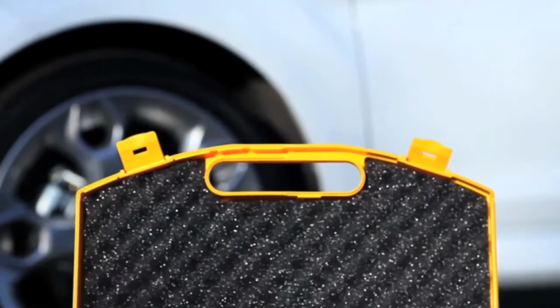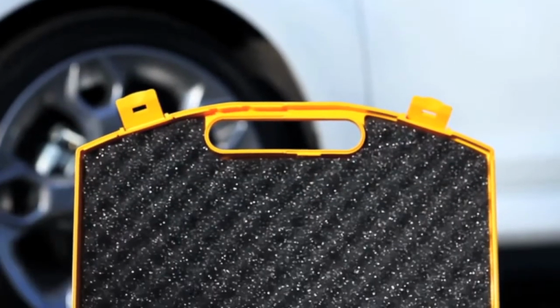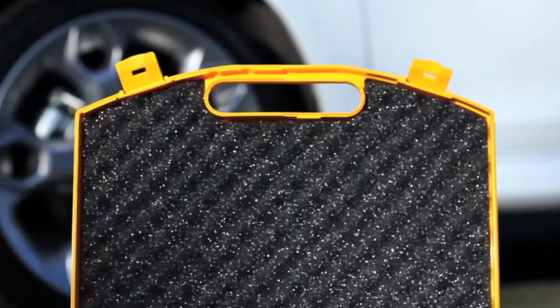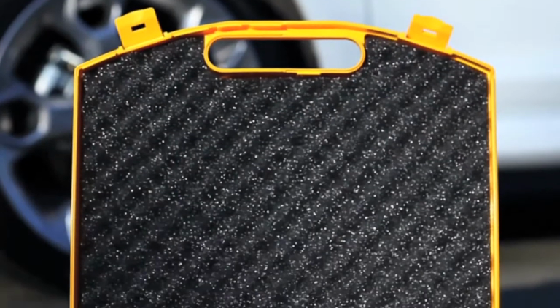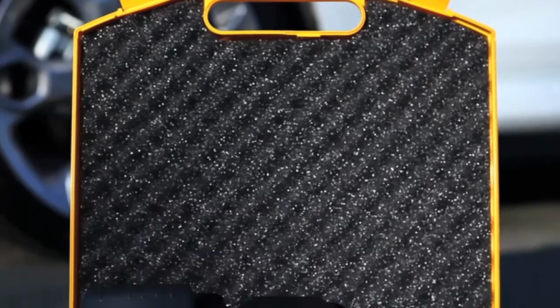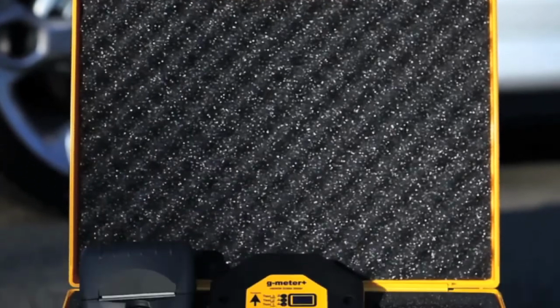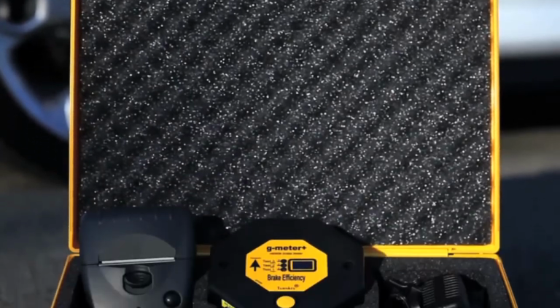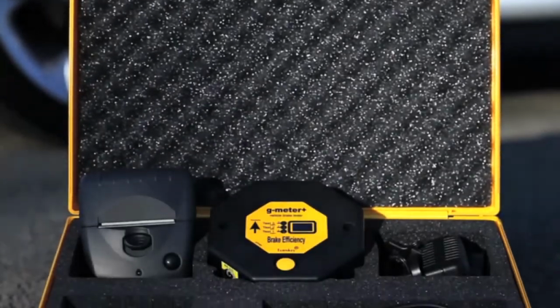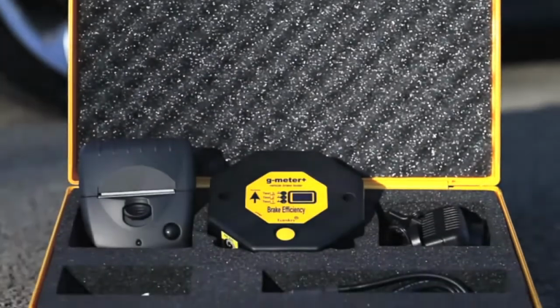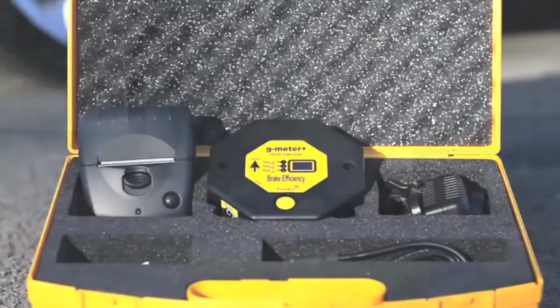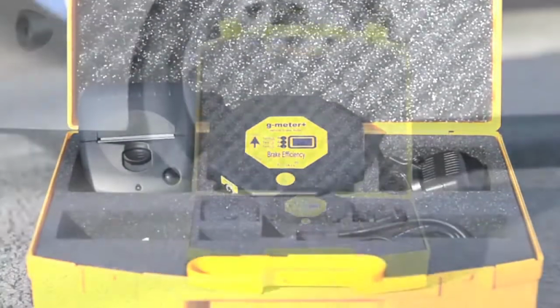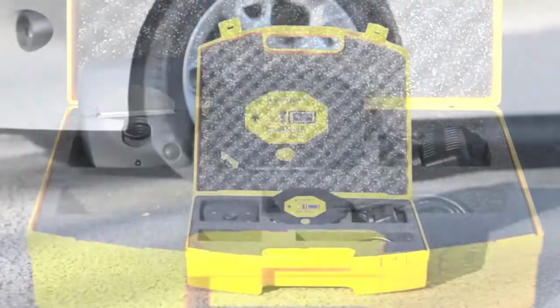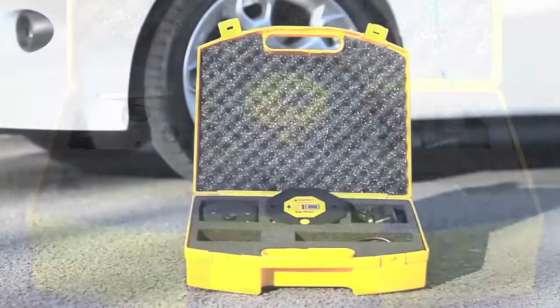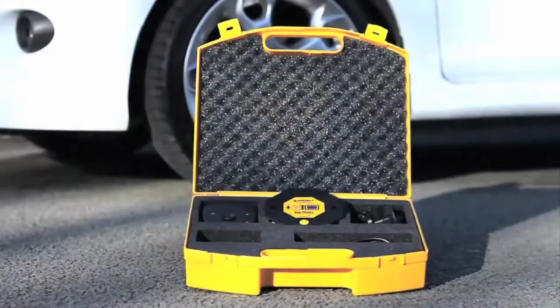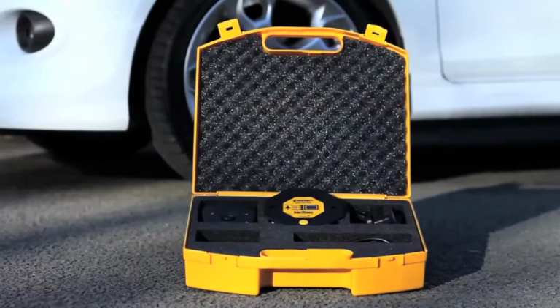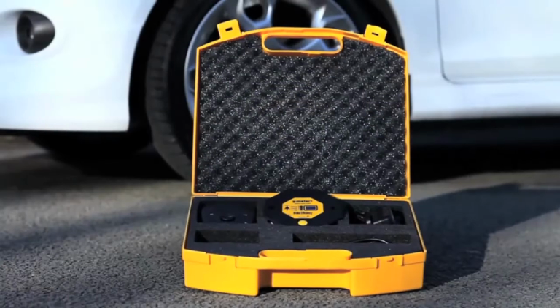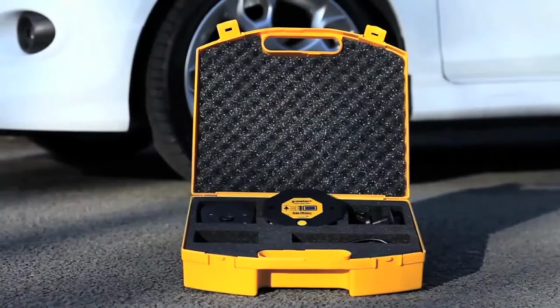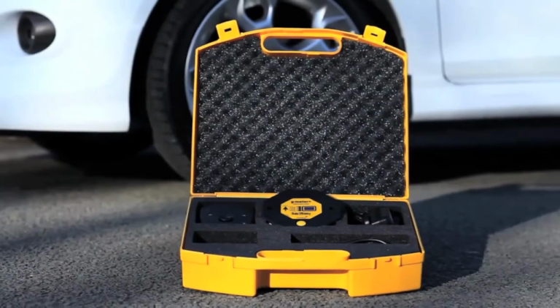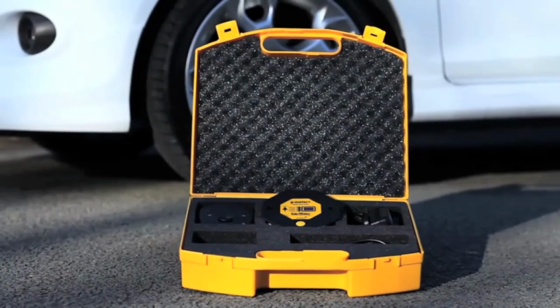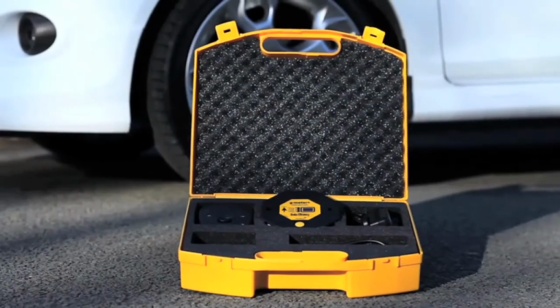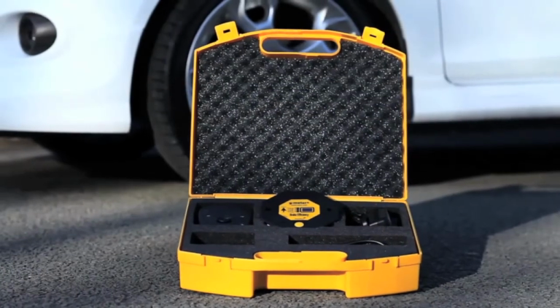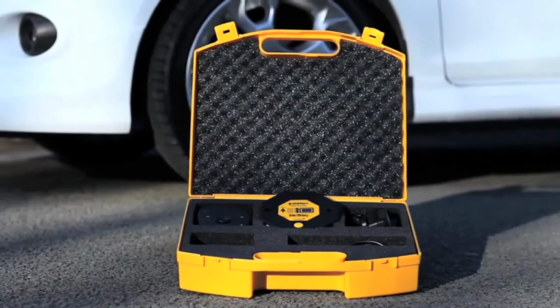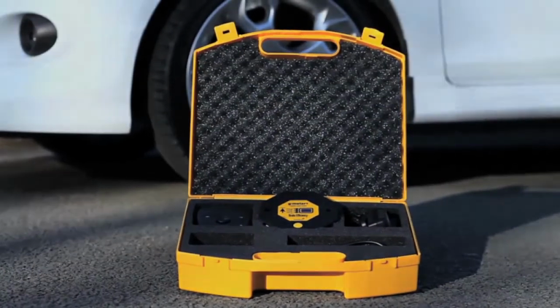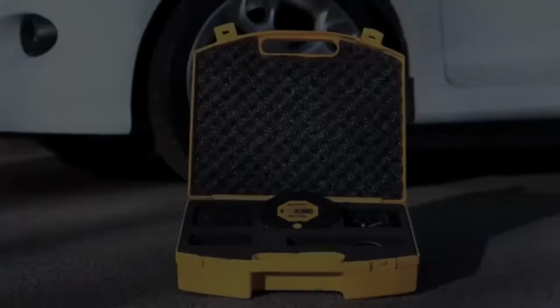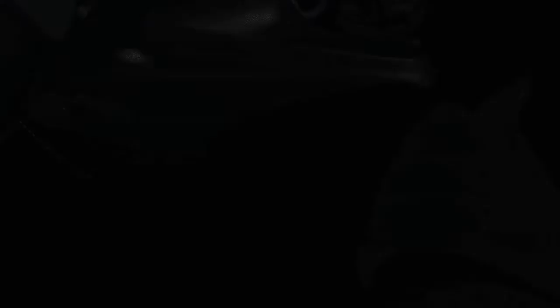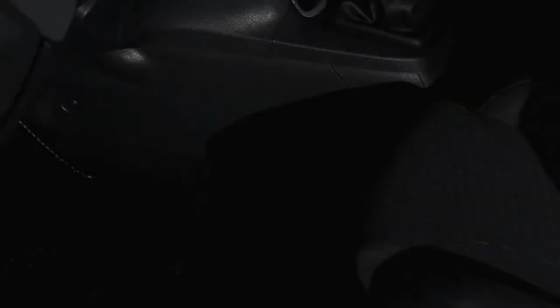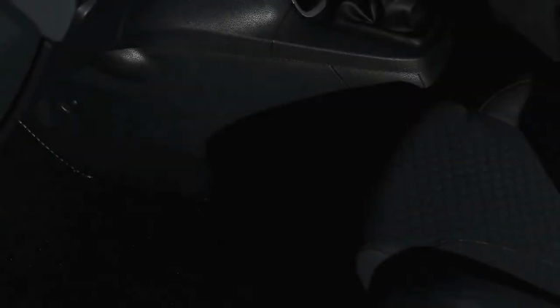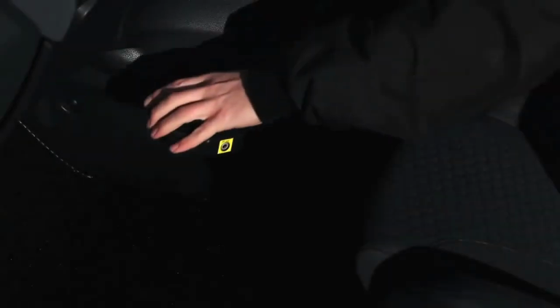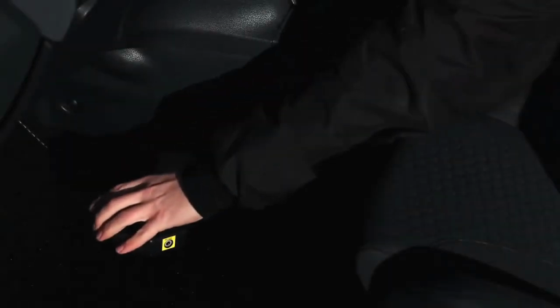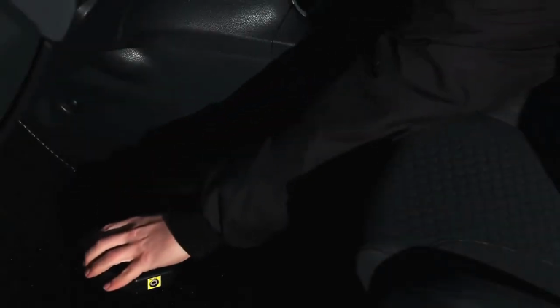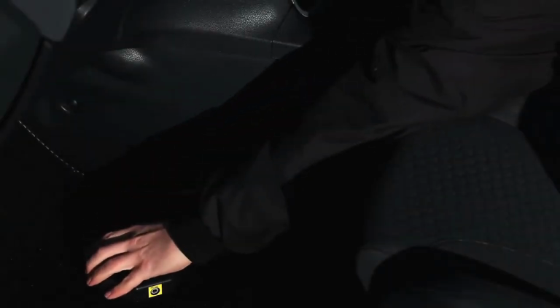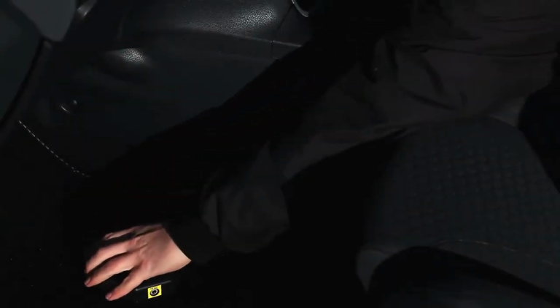The instrument has no connections to the vehicle under test. Simply place the instrument in the passenger footwell or on the passenger seat.